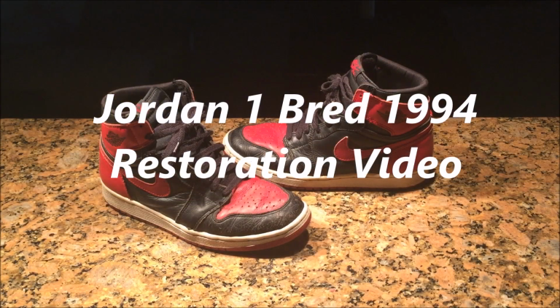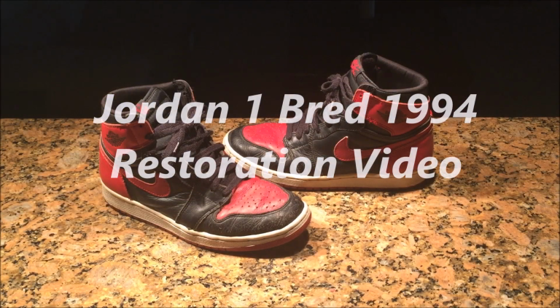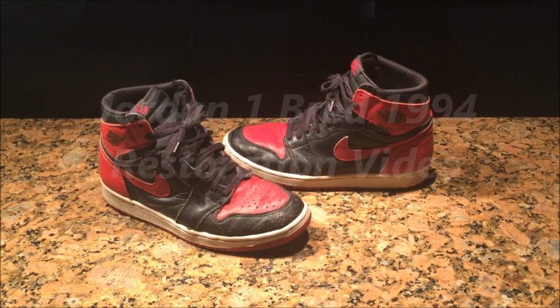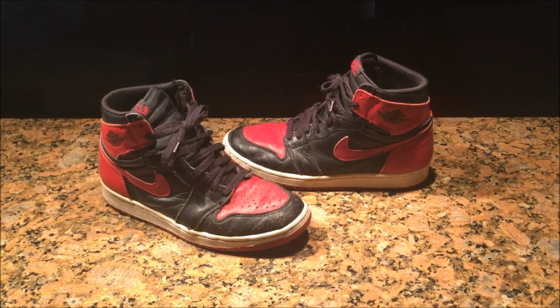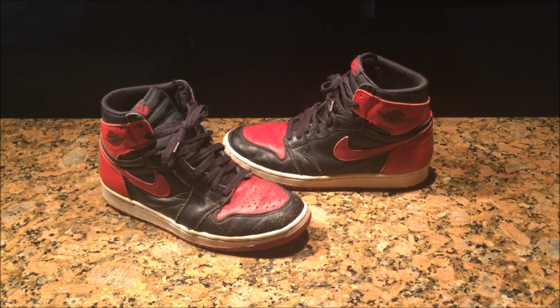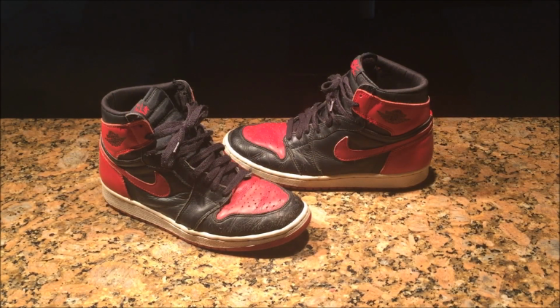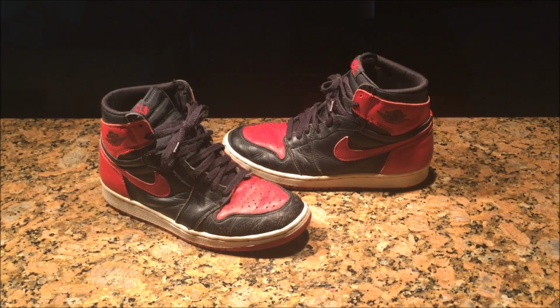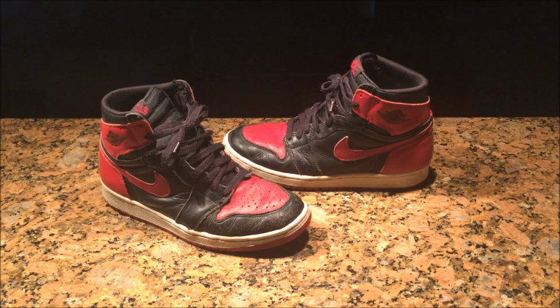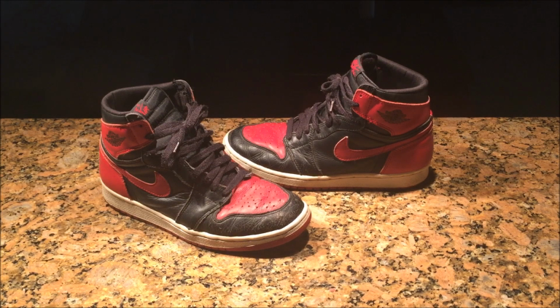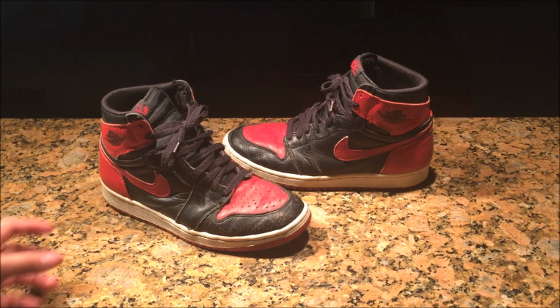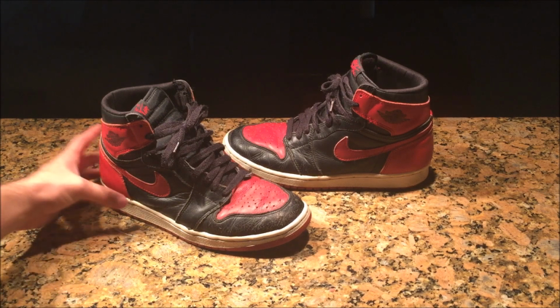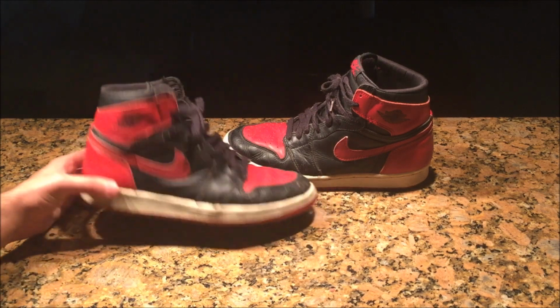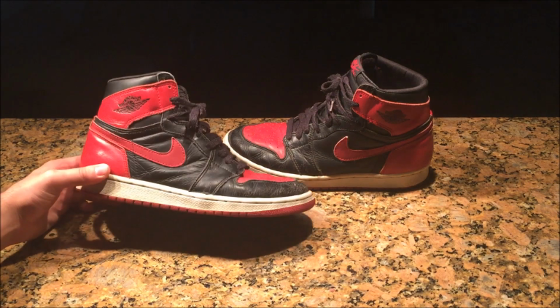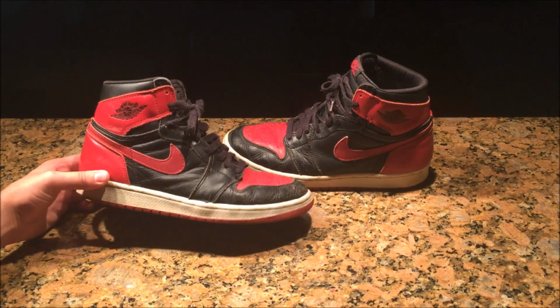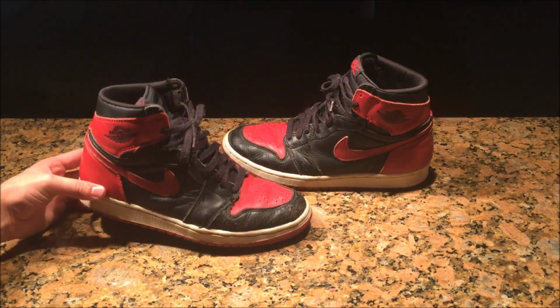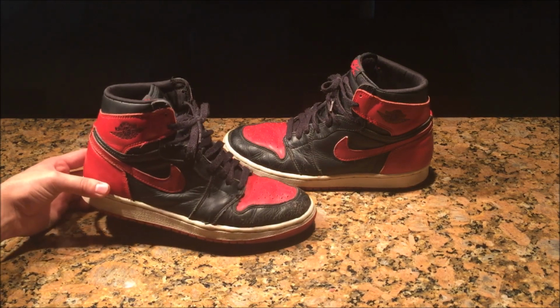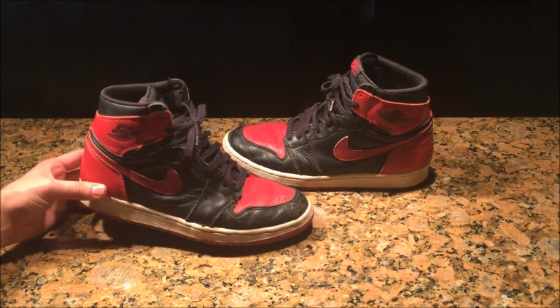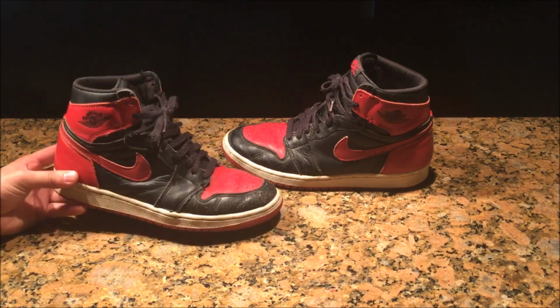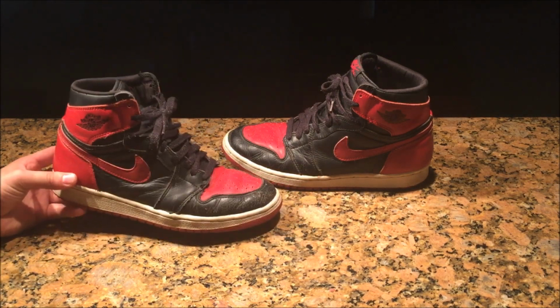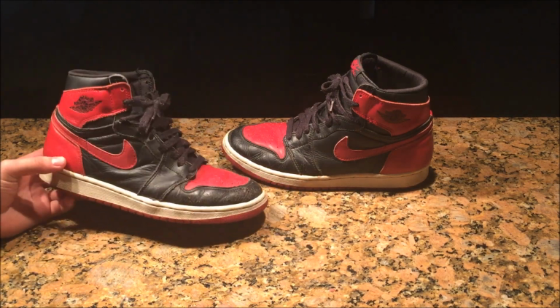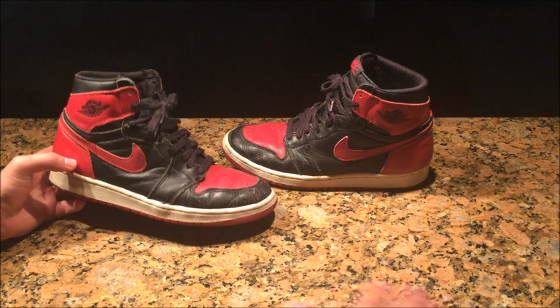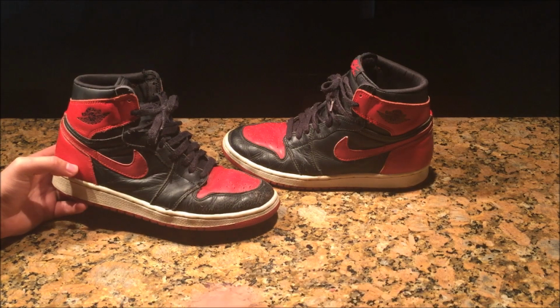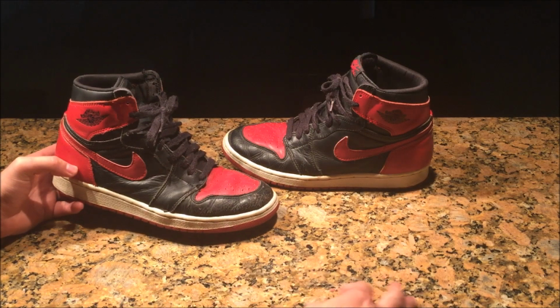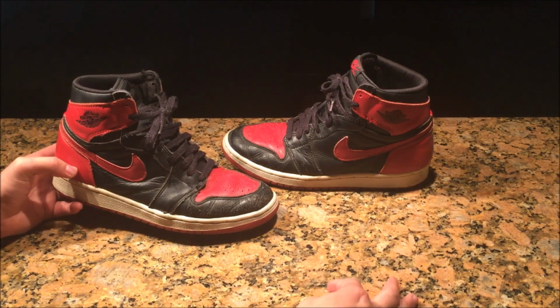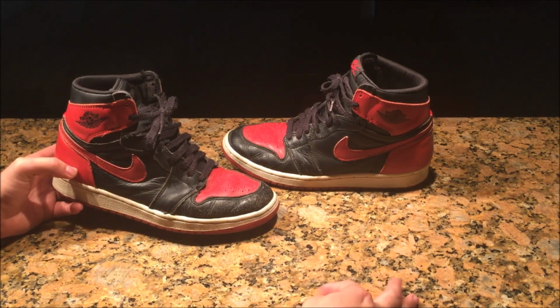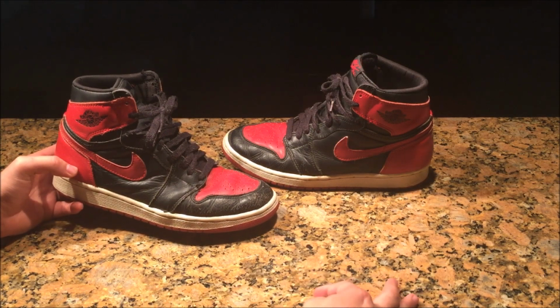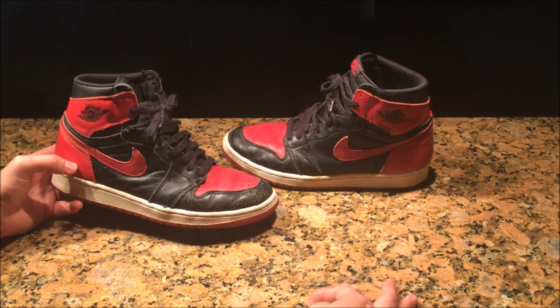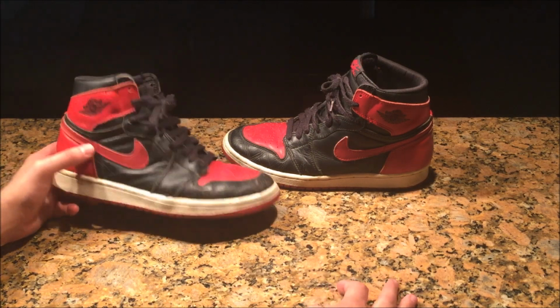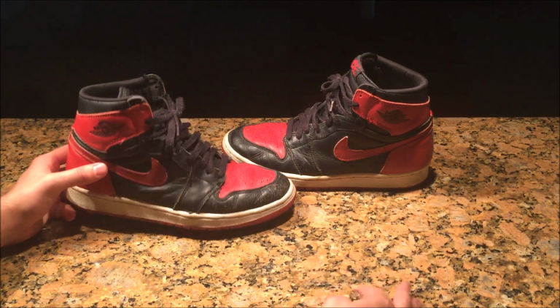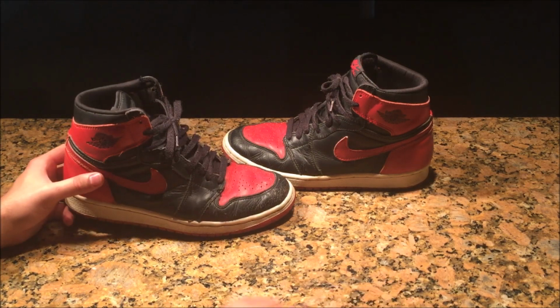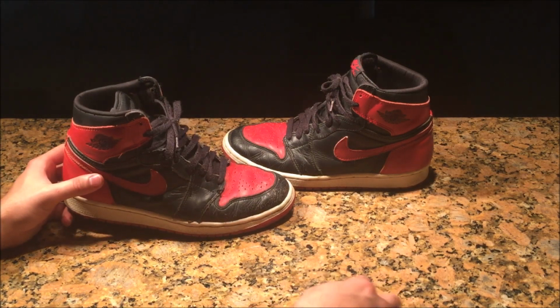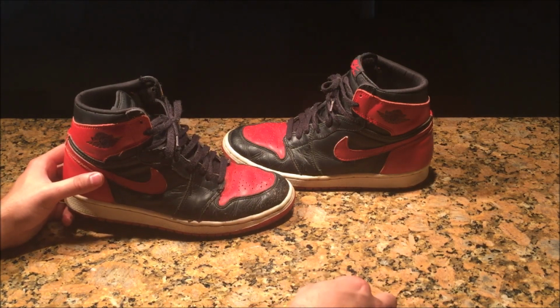What's up guys, coming back with a new video. Hope you guys like the intro — I wanted to try something new because I don't want to do all my stuff on the grand top and just have that repeated. Anyway, I'm bringing you the Jordan One restoration video.